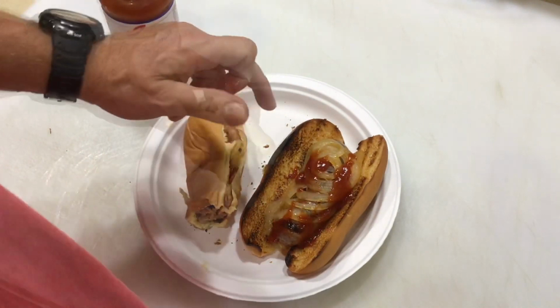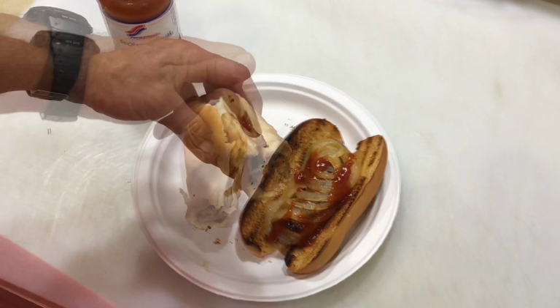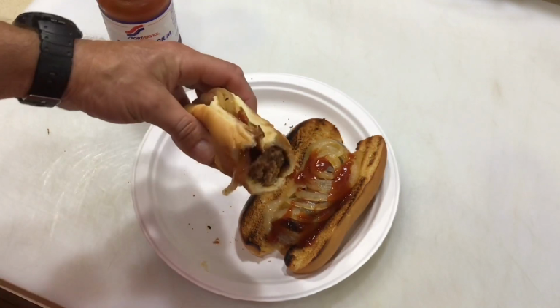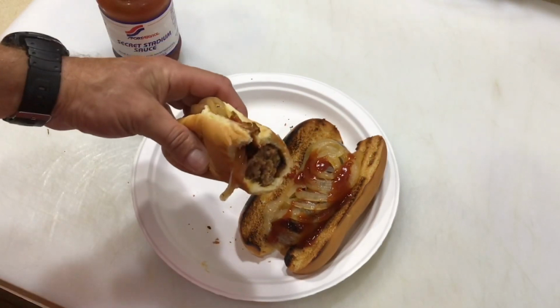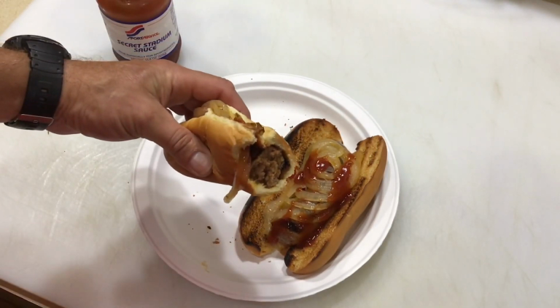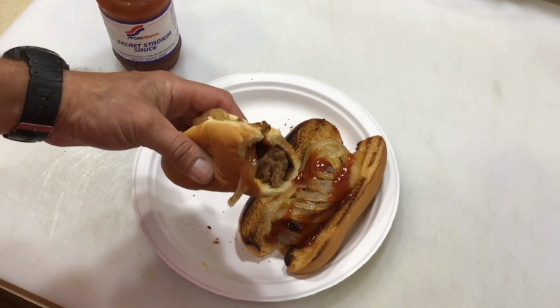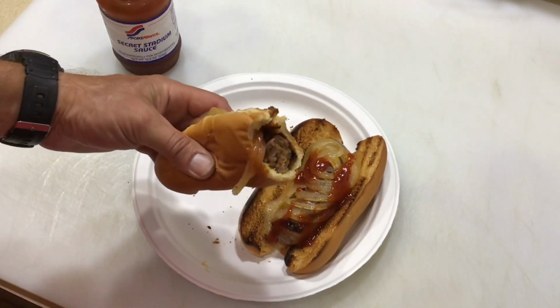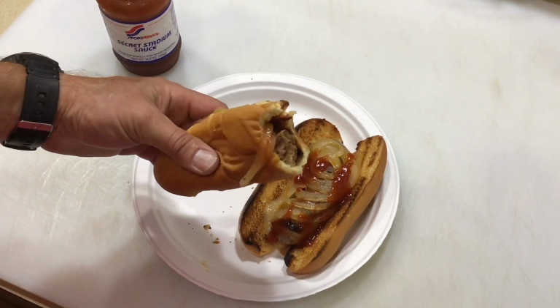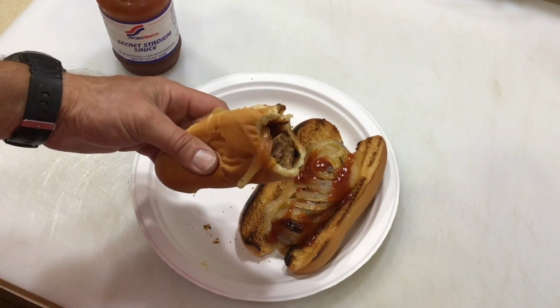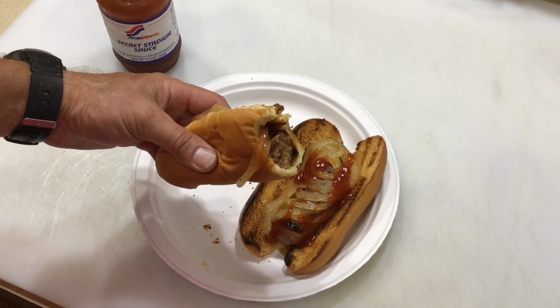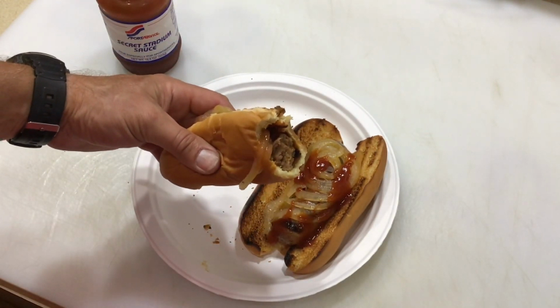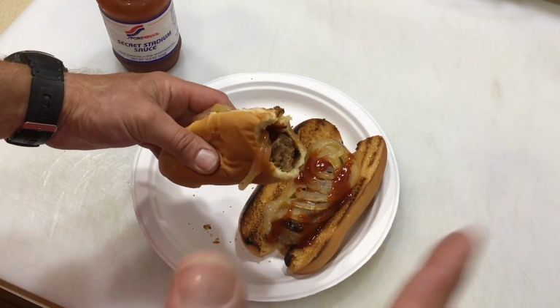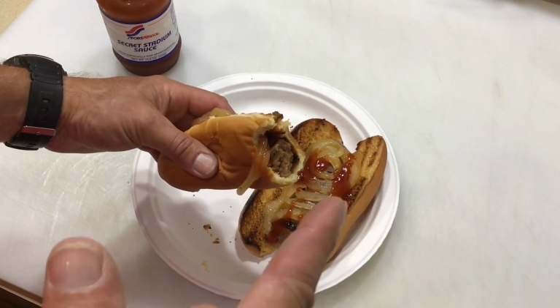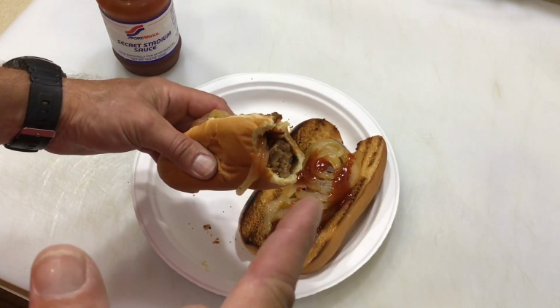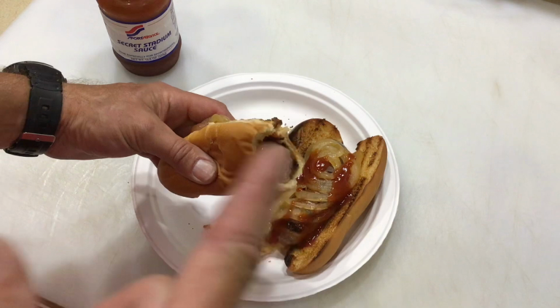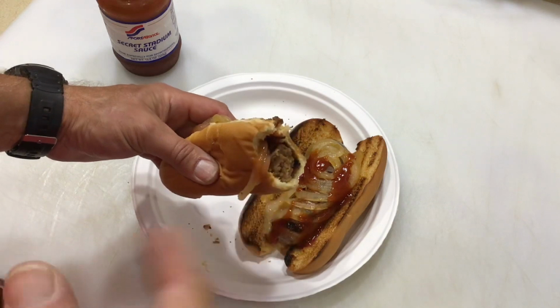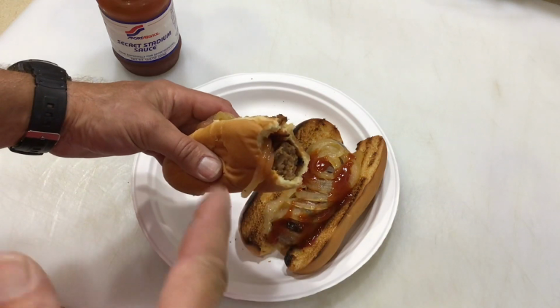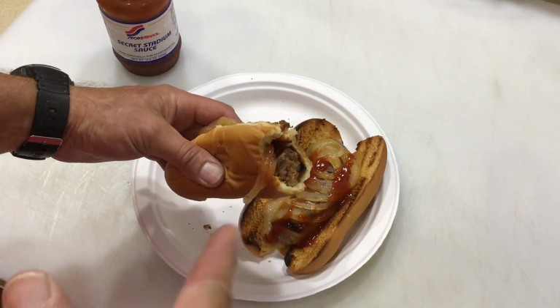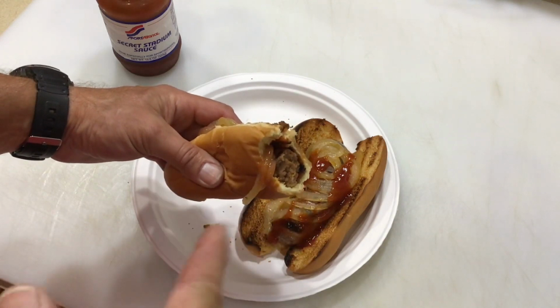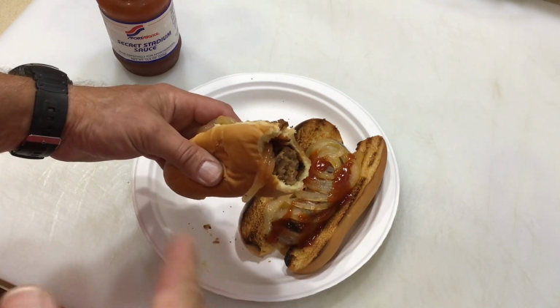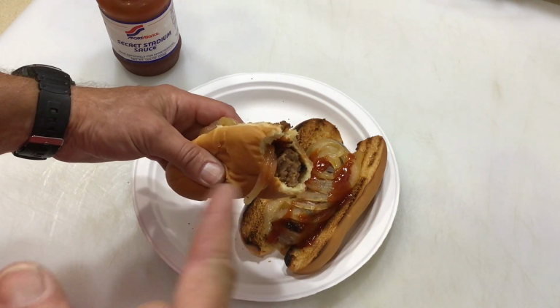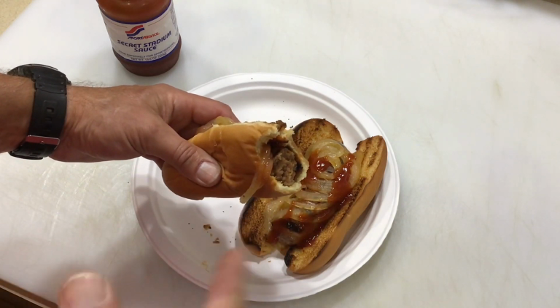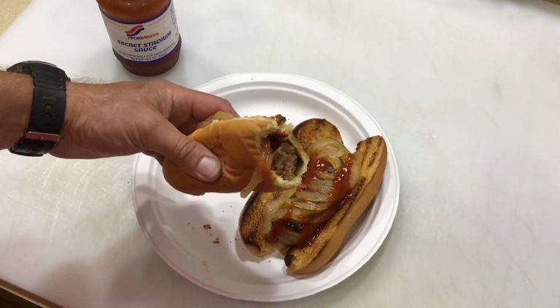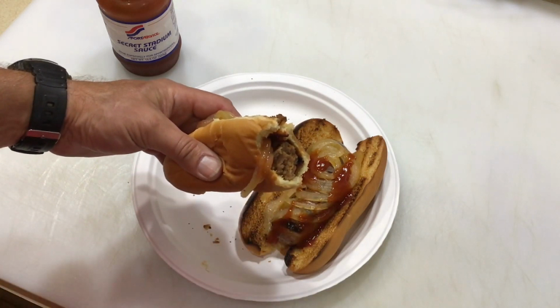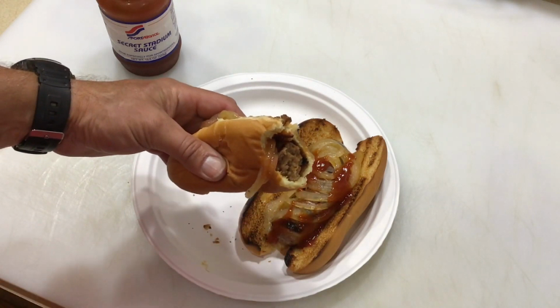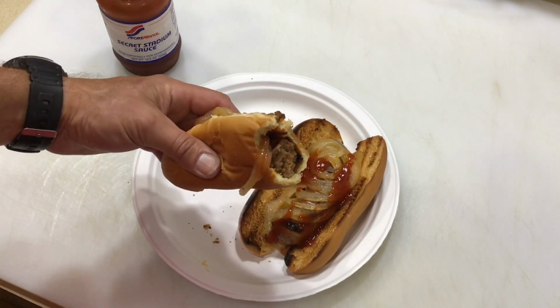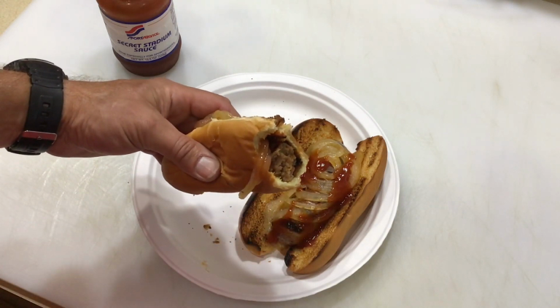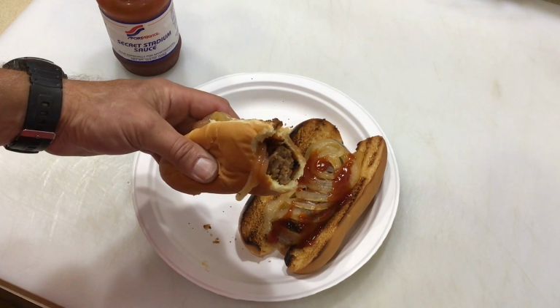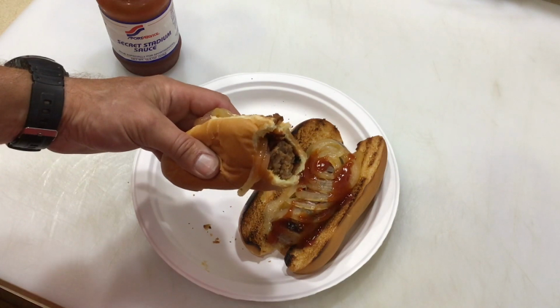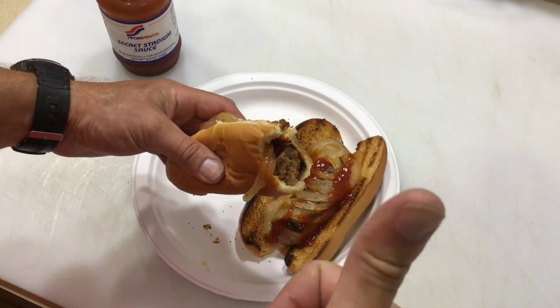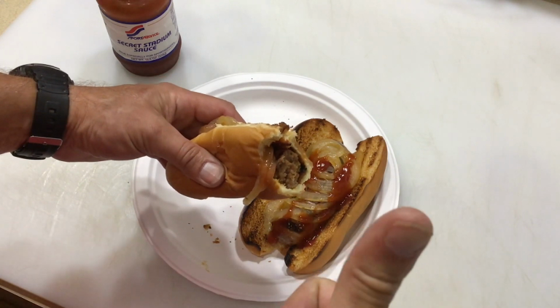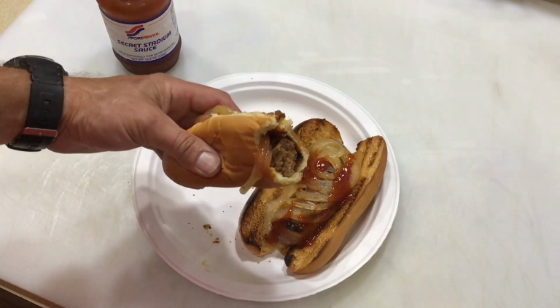Absolutely delicious! Hope you enjoyed this. Tom Horseman YouTube — if you want to learn more about the Weber Traveler, I'll leave the link down below to the review I did. And as always, folks, thanks for watching — really do appreciate it.